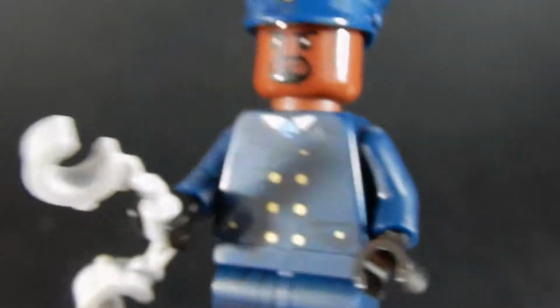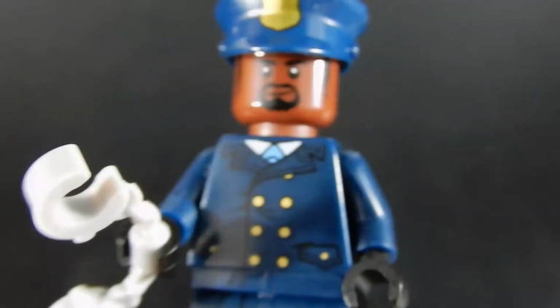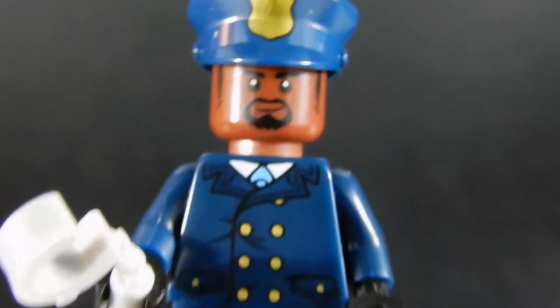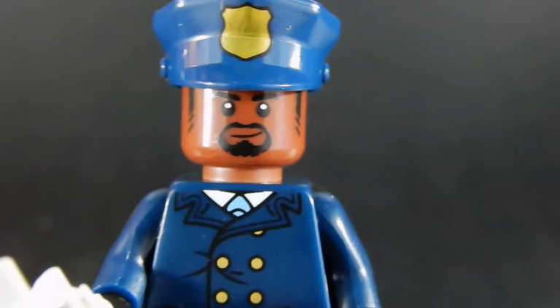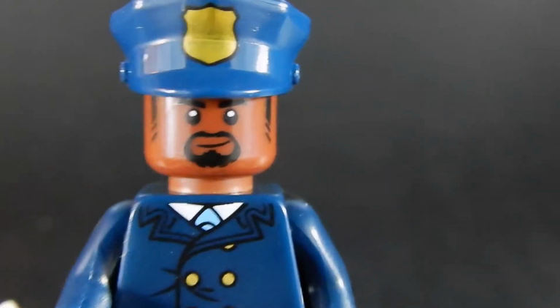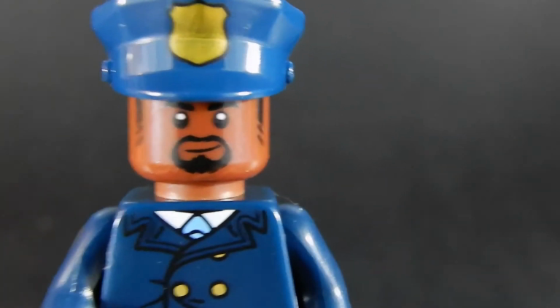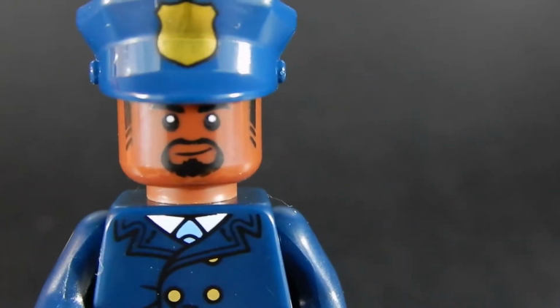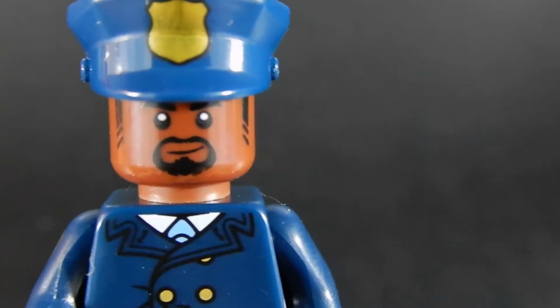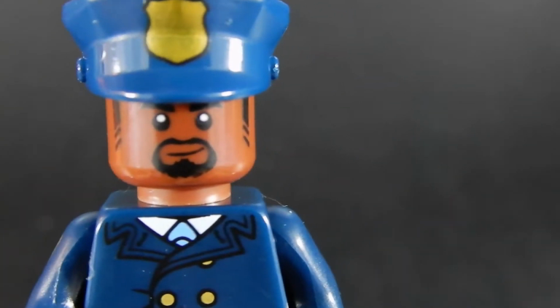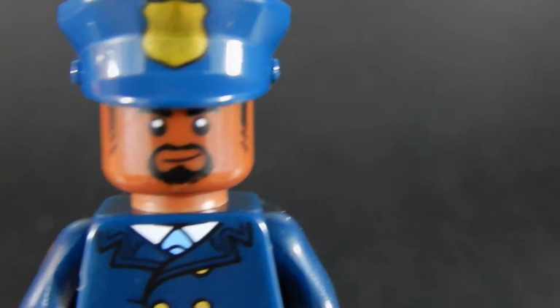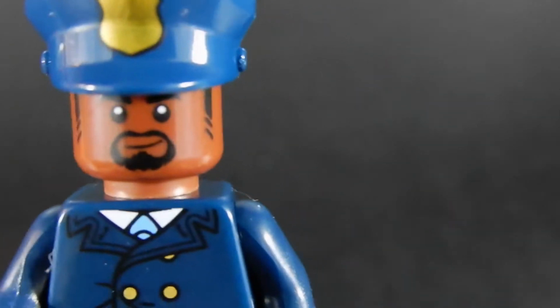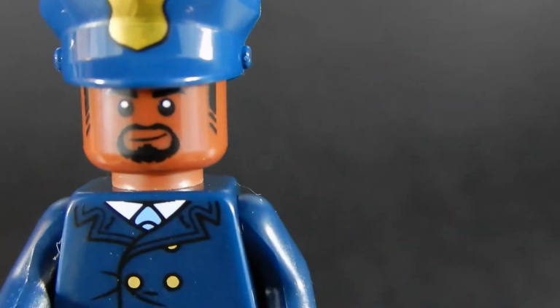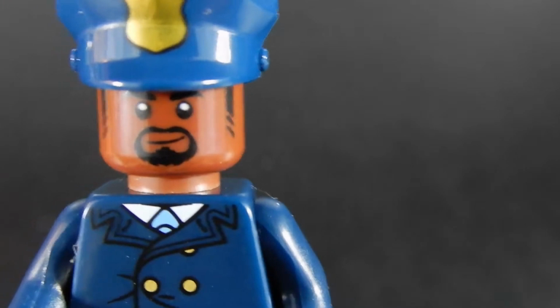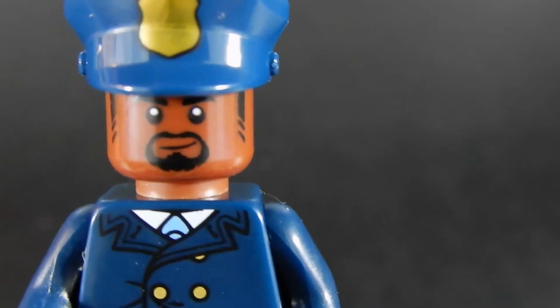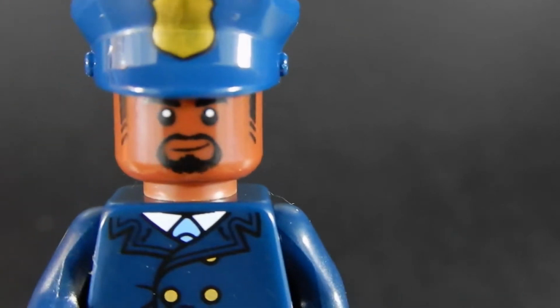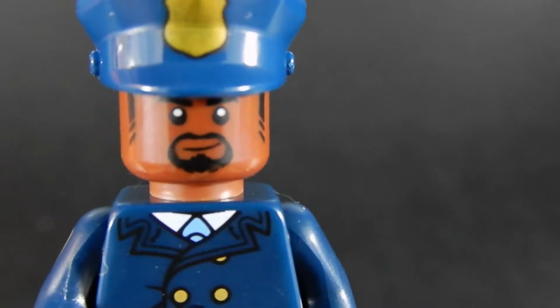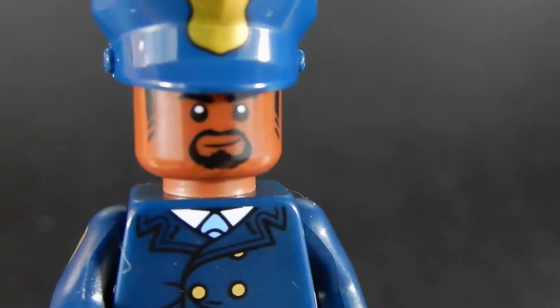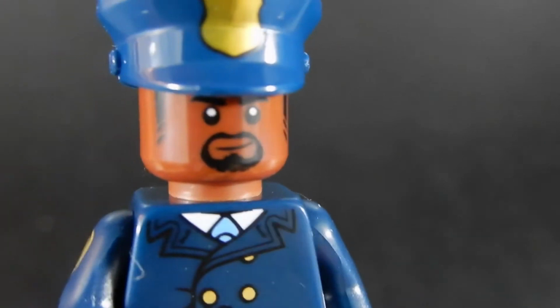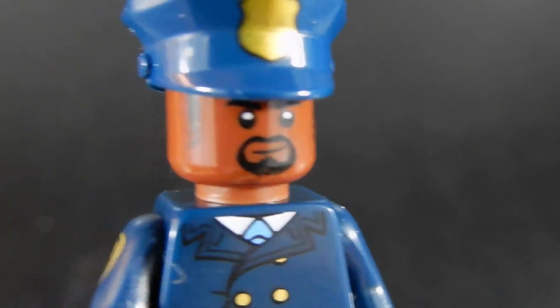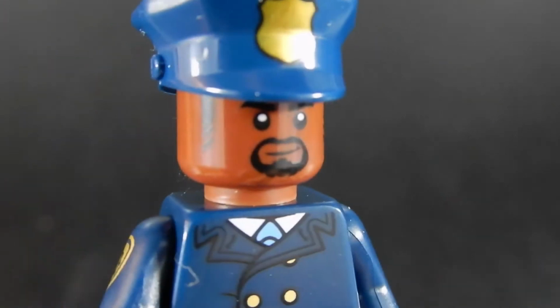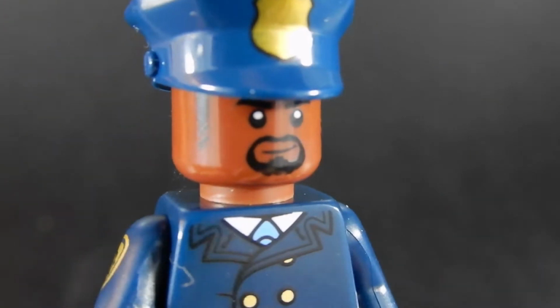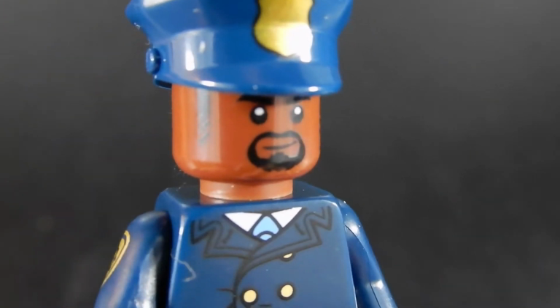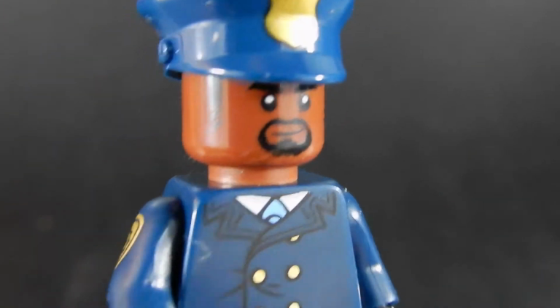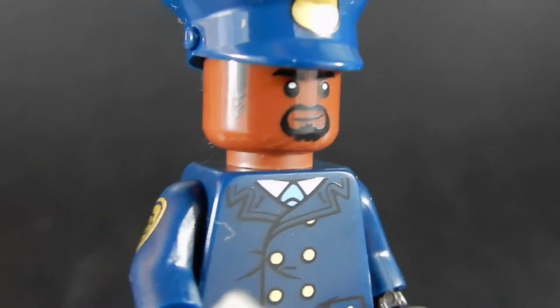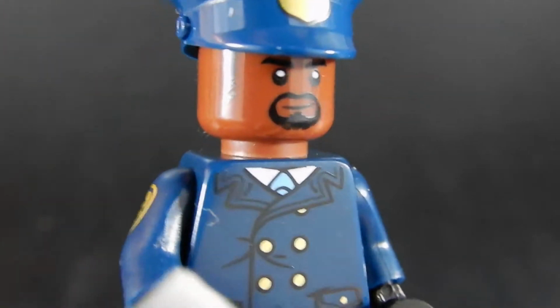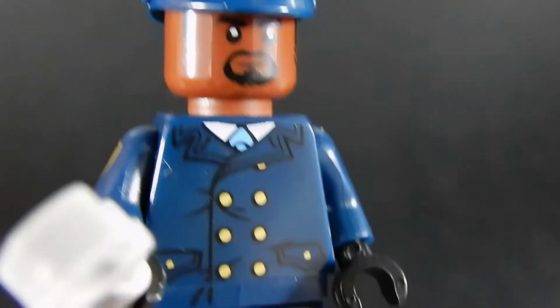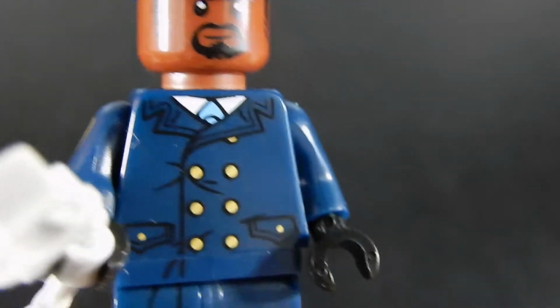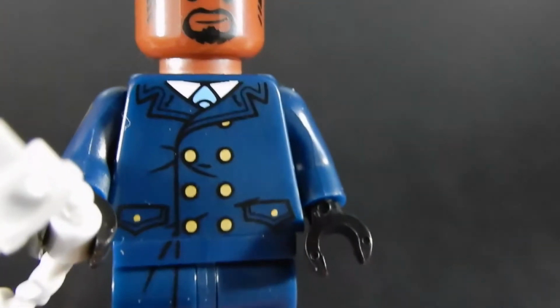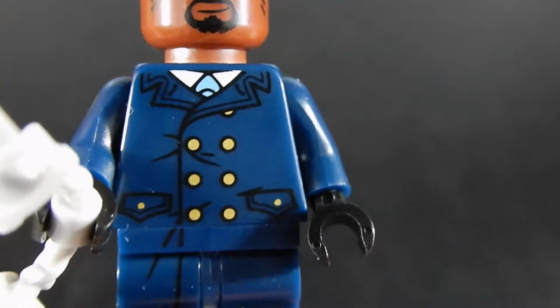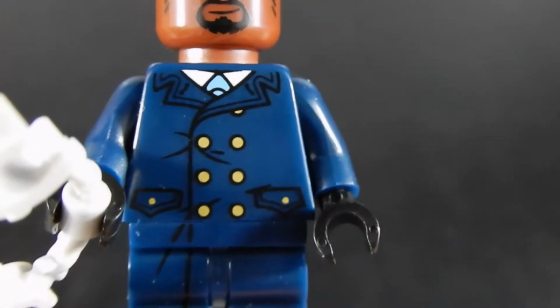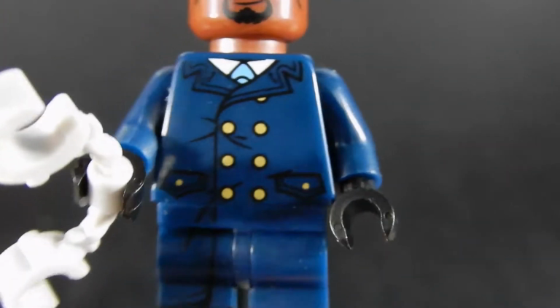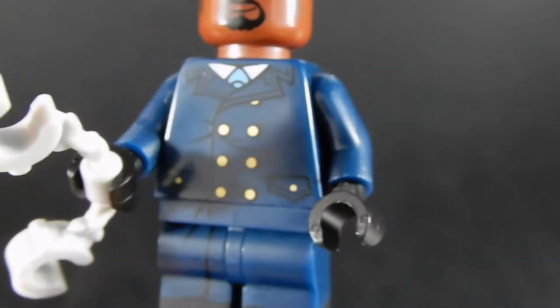No alternative face on this guy either, but he does have a little bit of facial hair — a bit of a goatee, it looks like. Overall, not a bad figure.